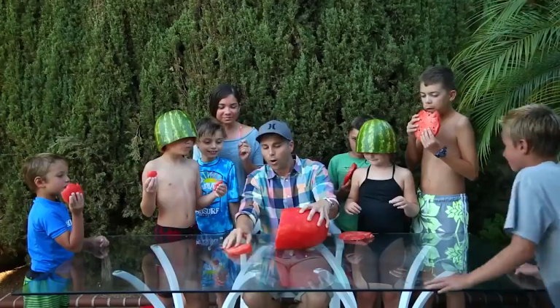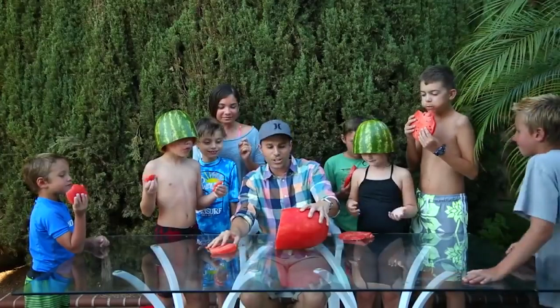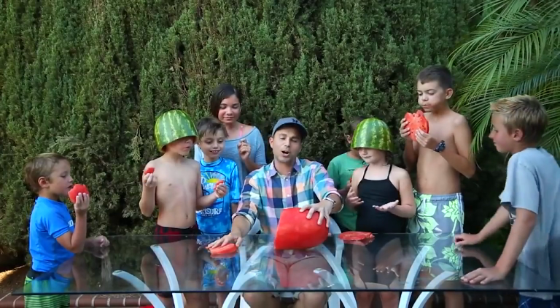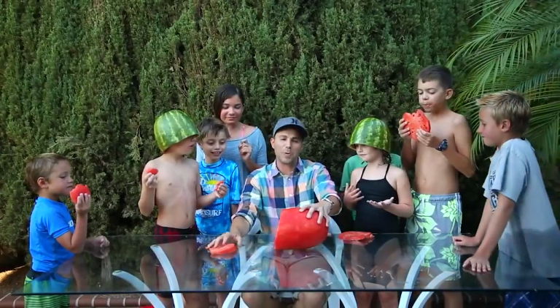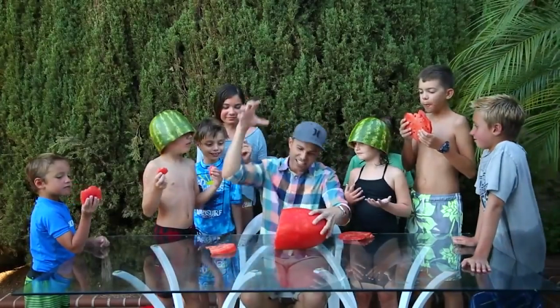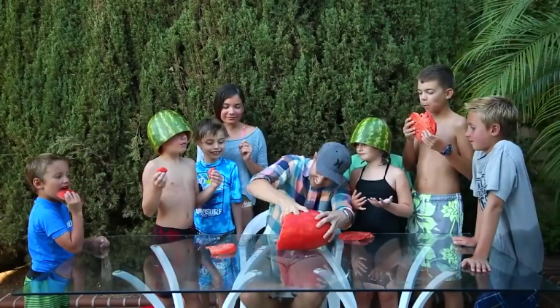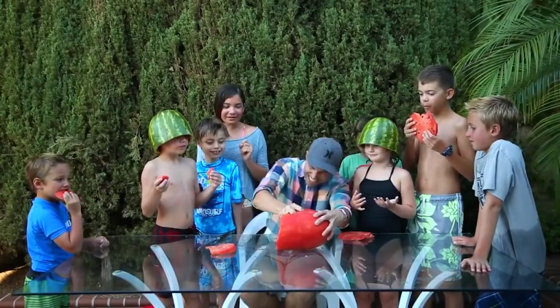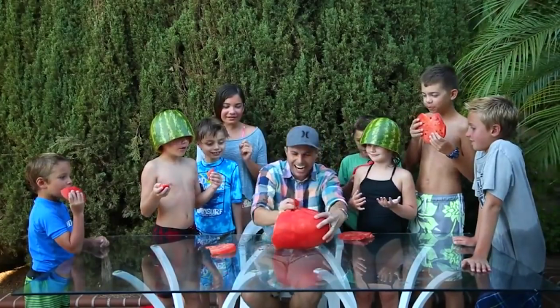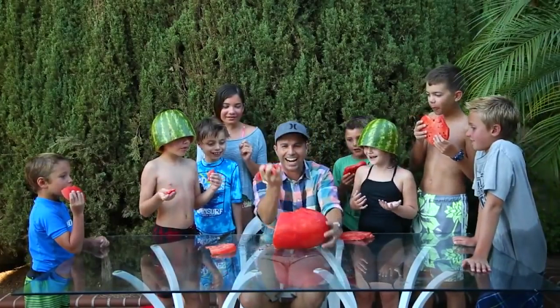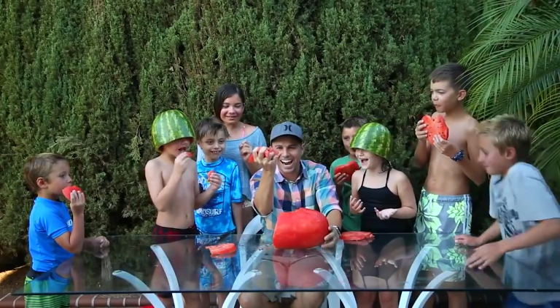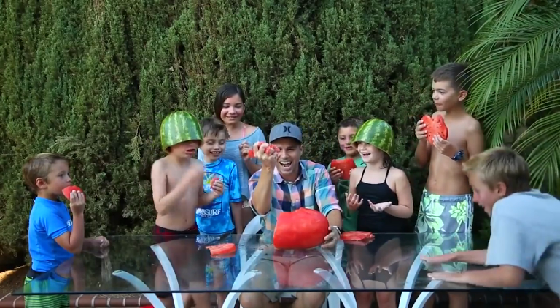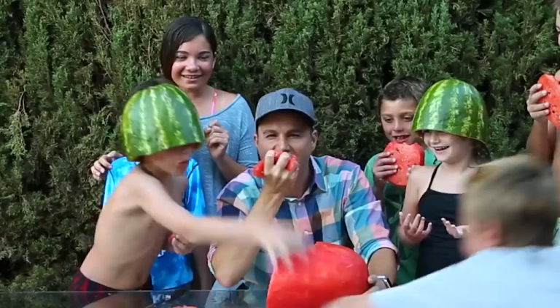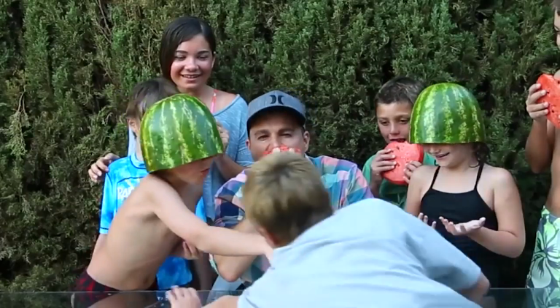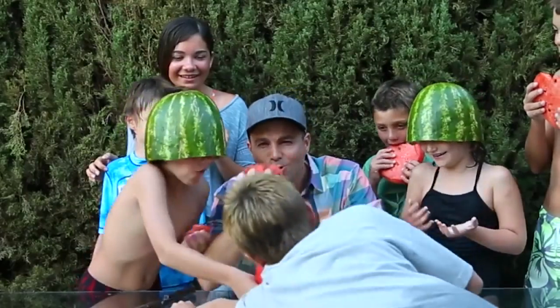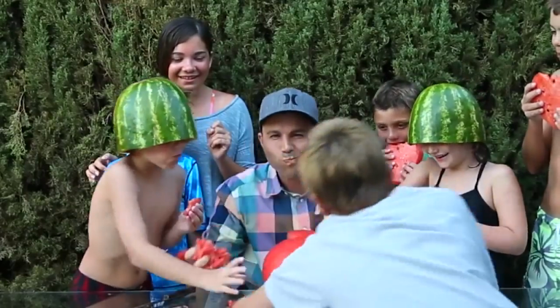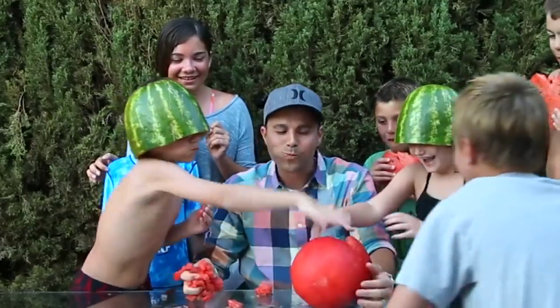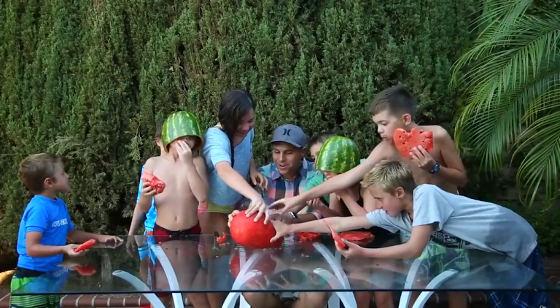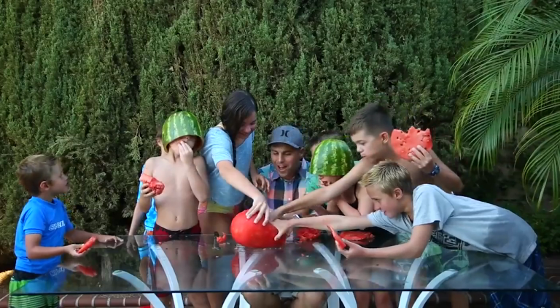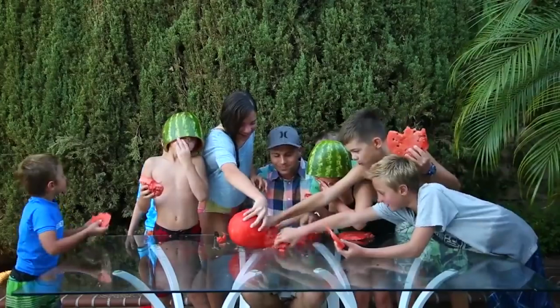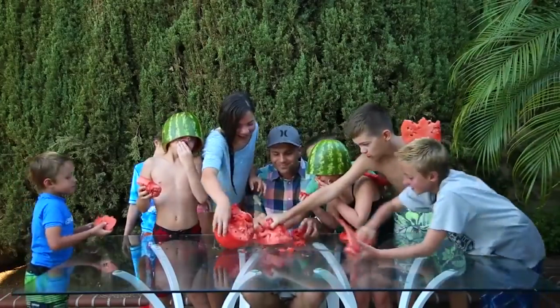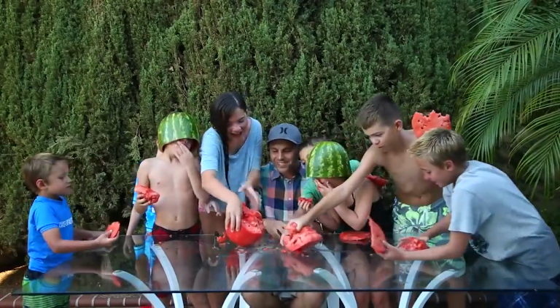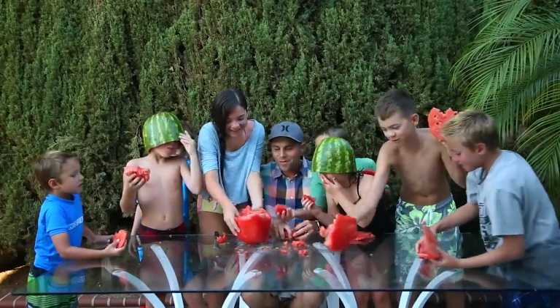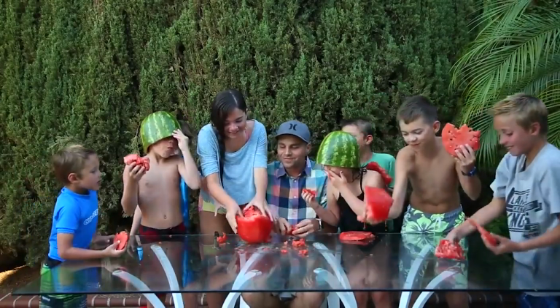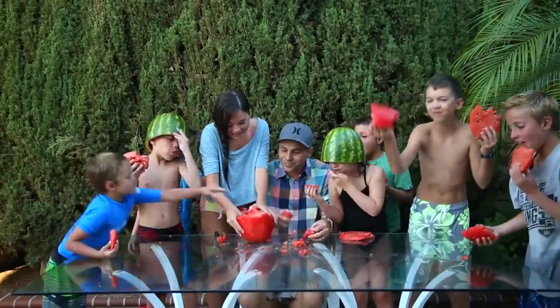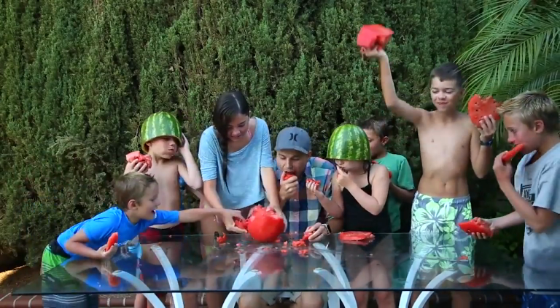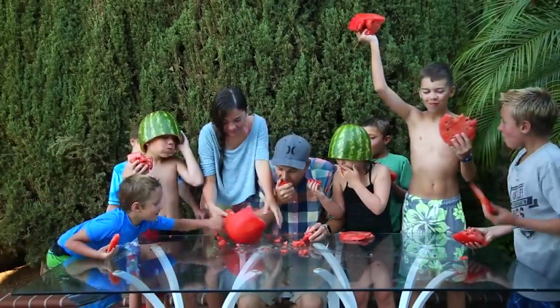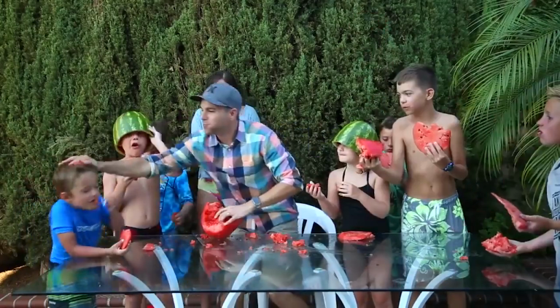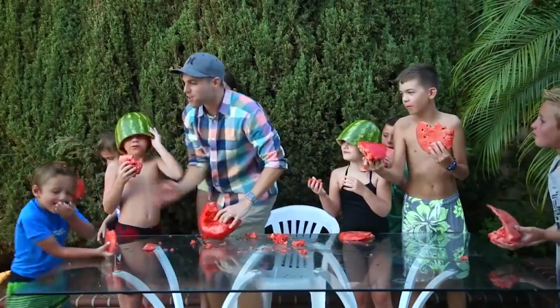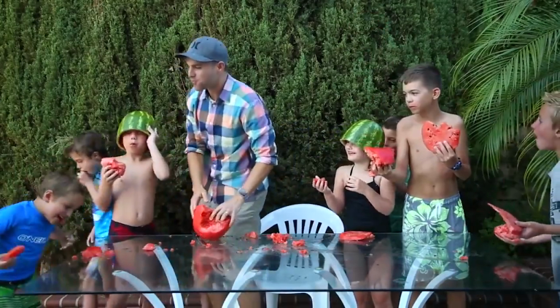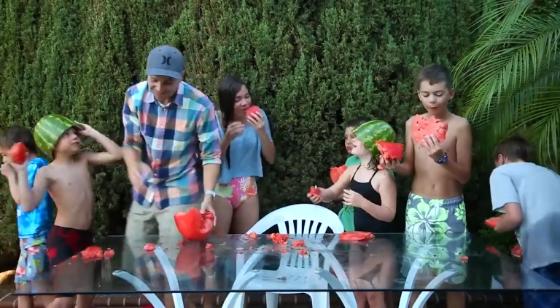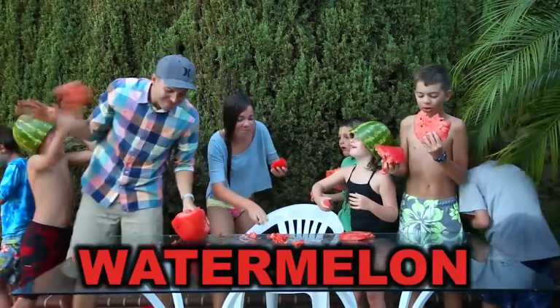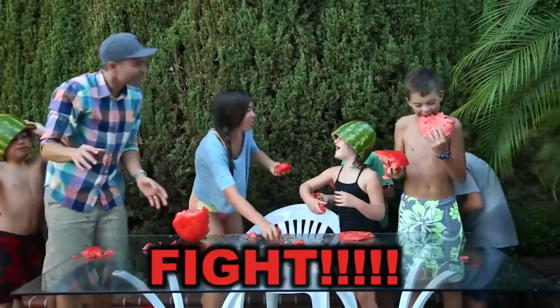Or you can just go barbarian. You gotta get a big bite. Watermelon bite!